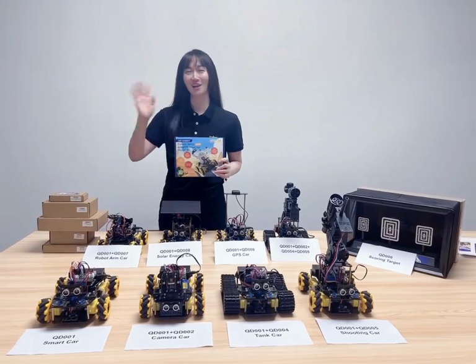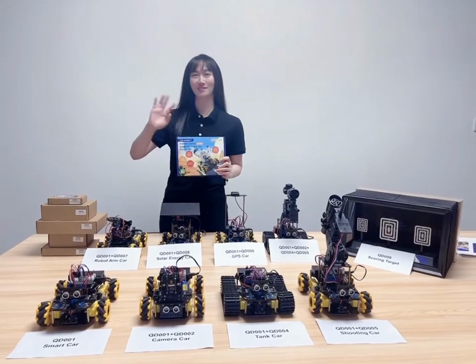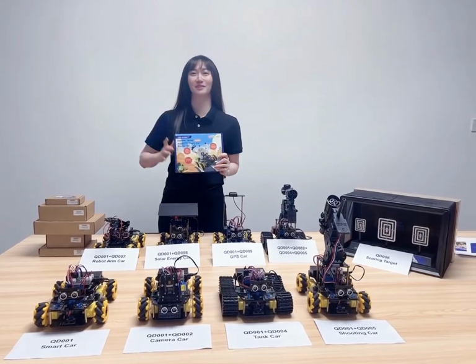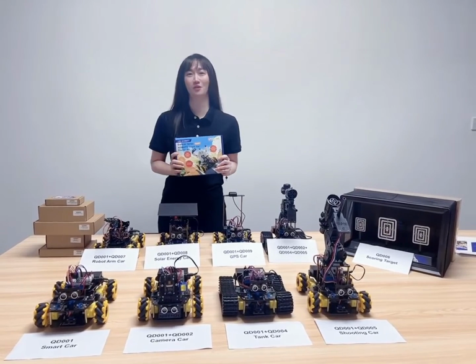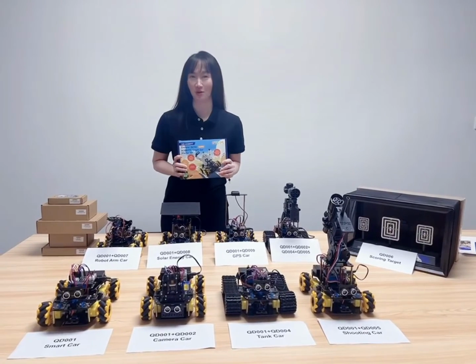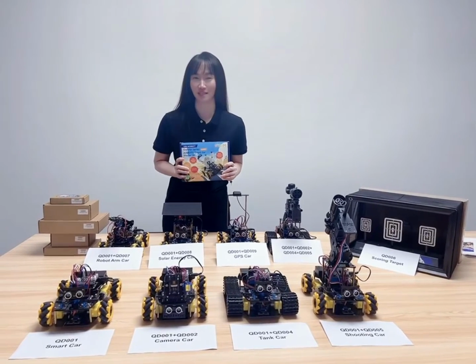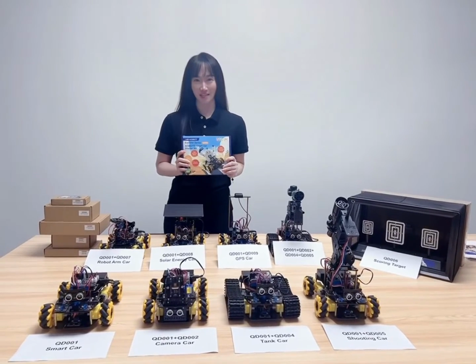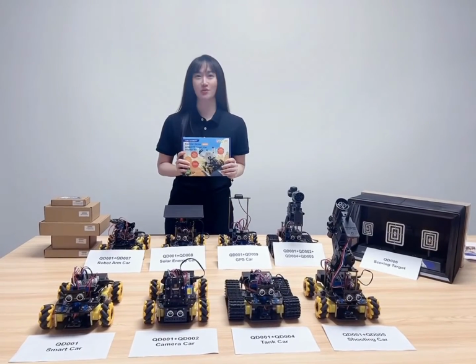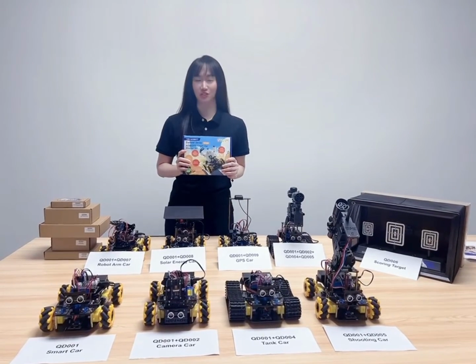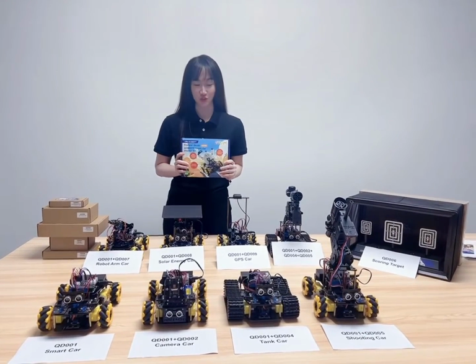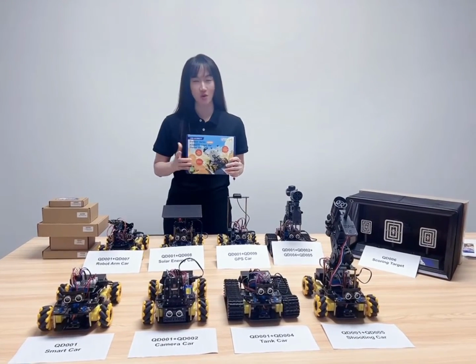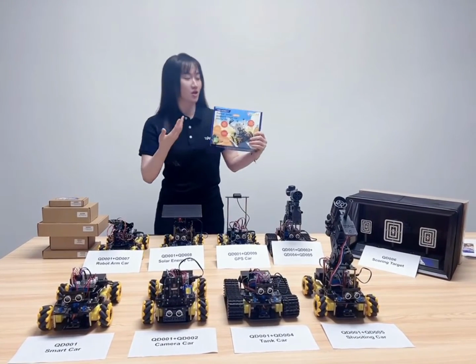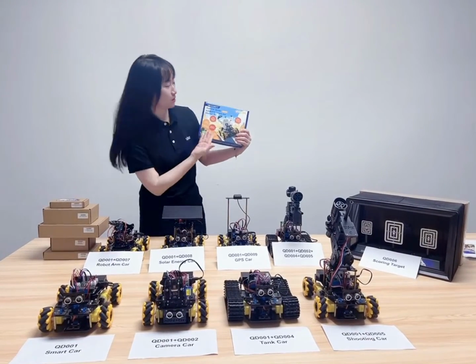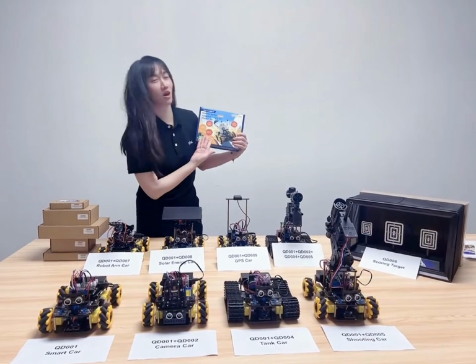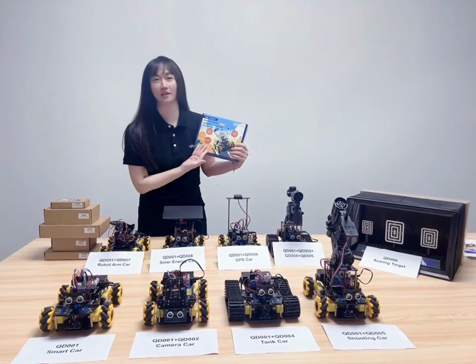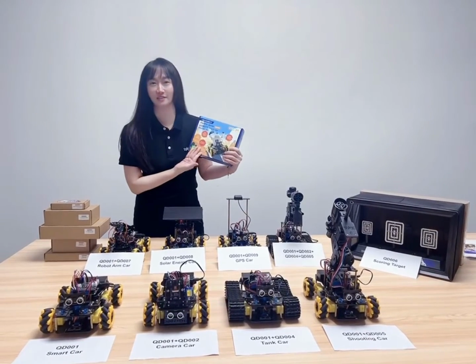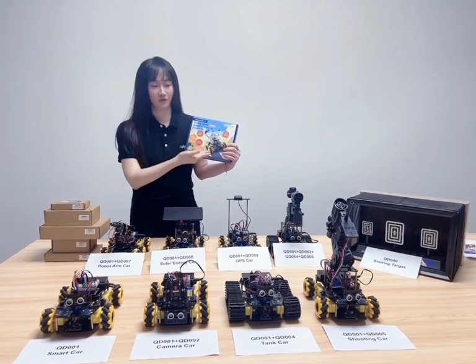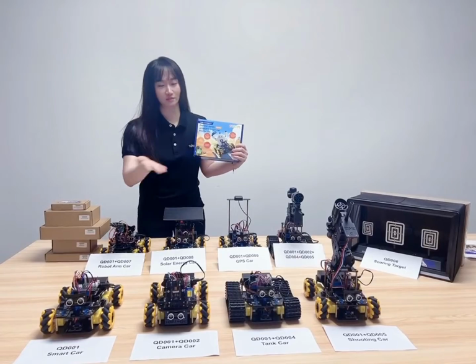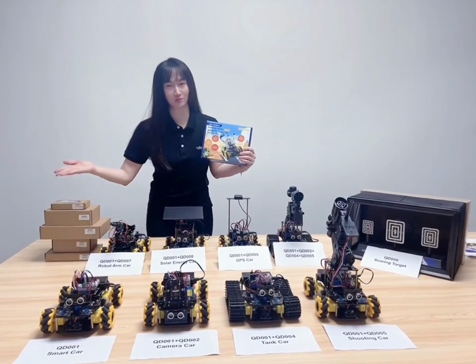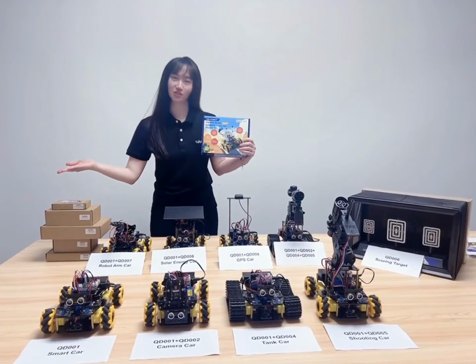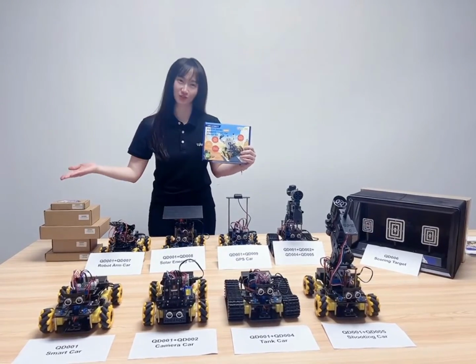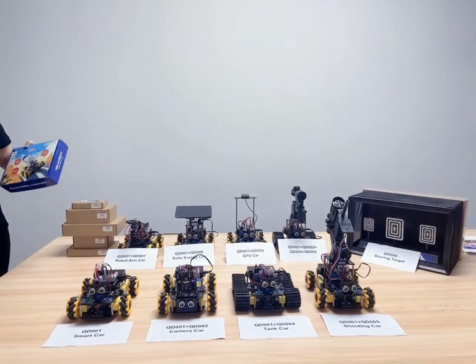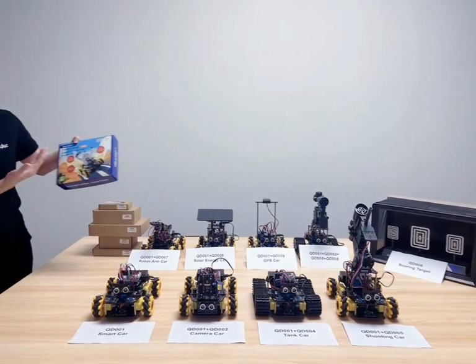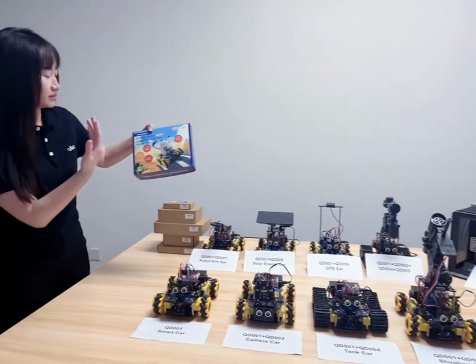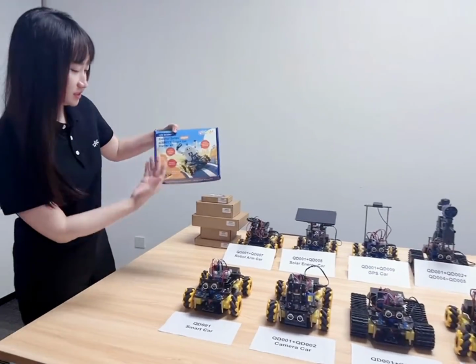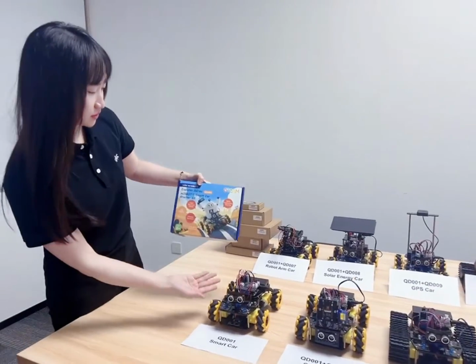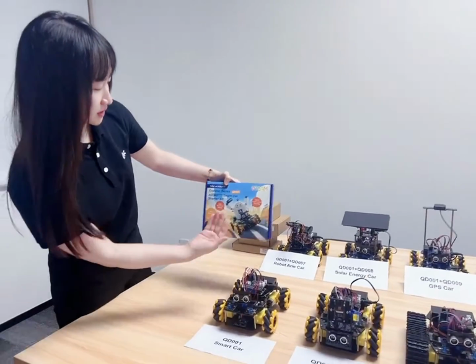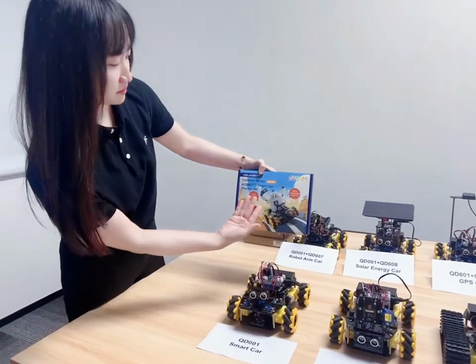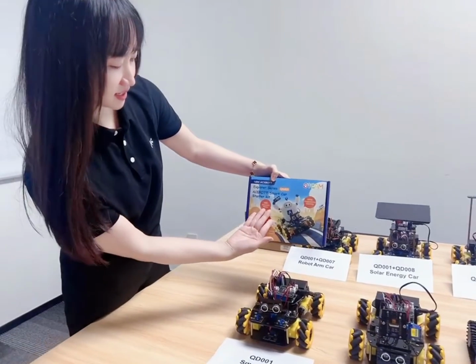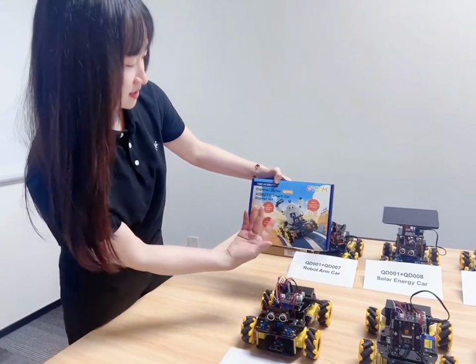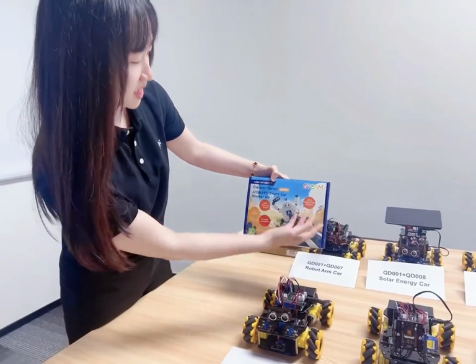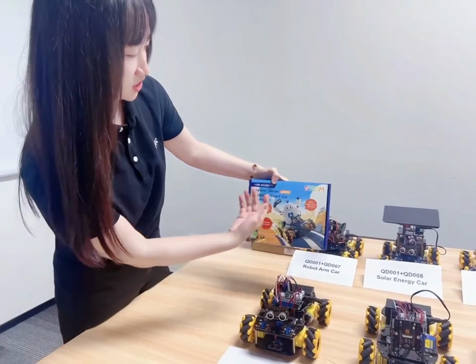Hello, this is Rin from BaseBot. Today I will introduce our robot smart card kit with expansion pack to view. This is our QT-001 pack package.